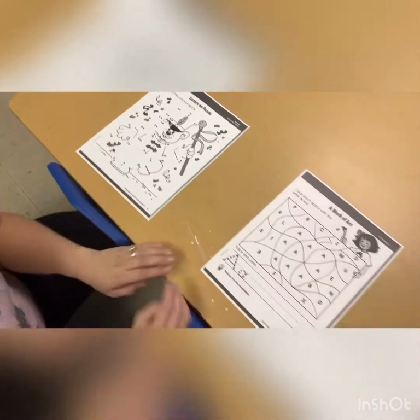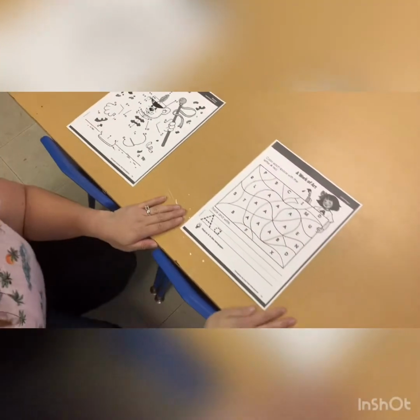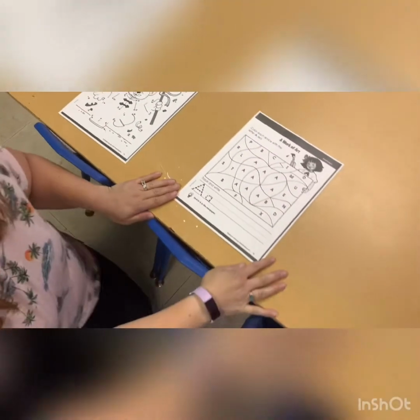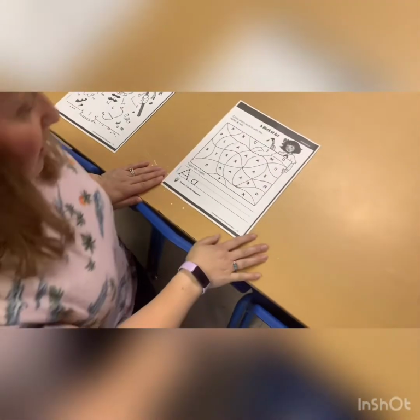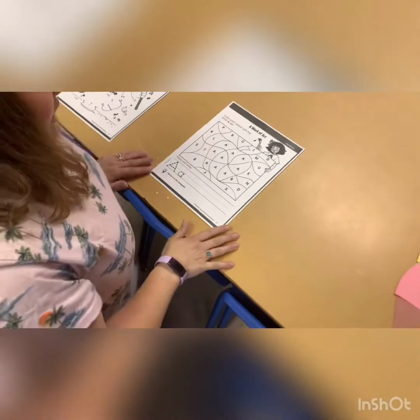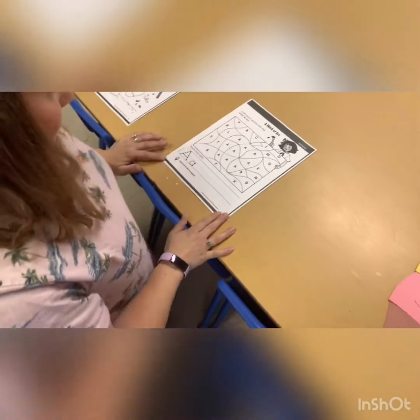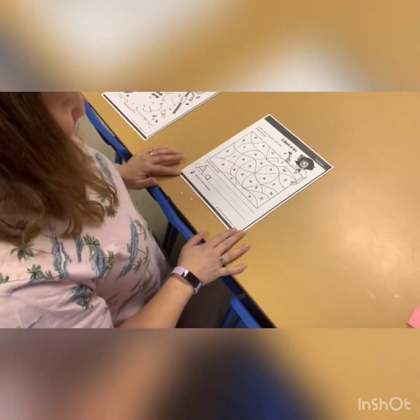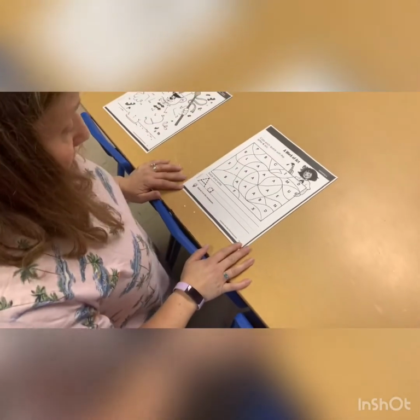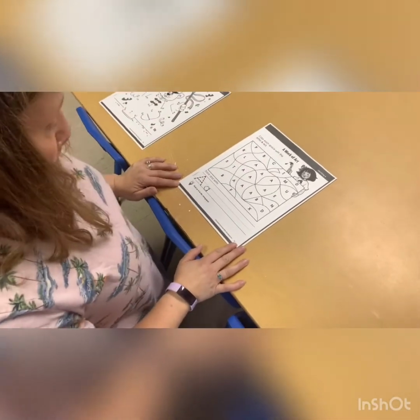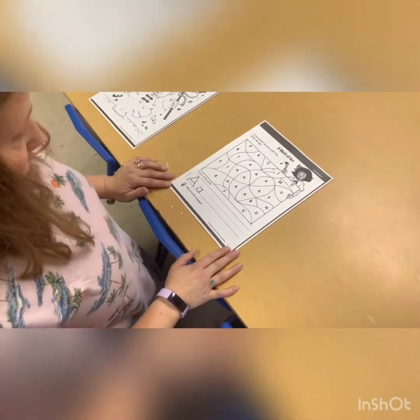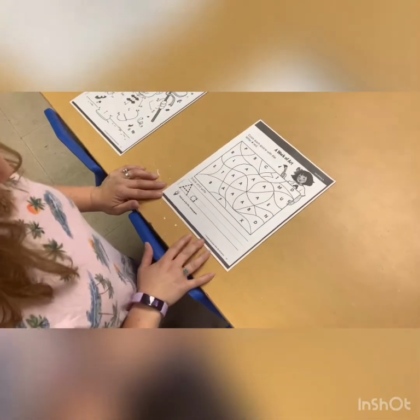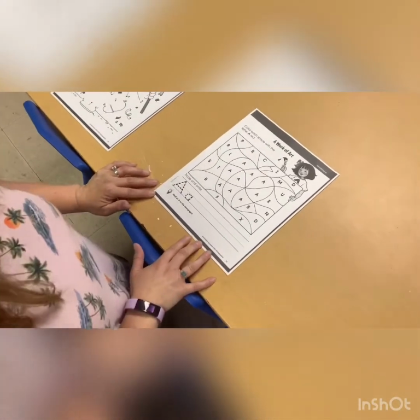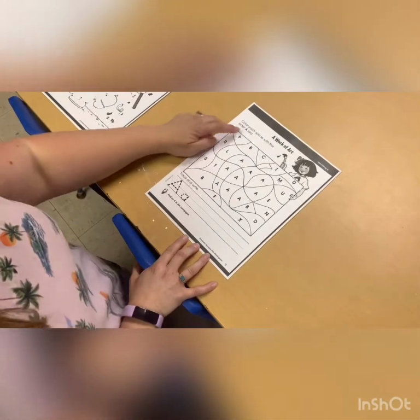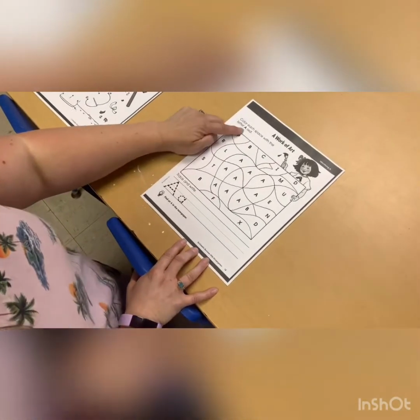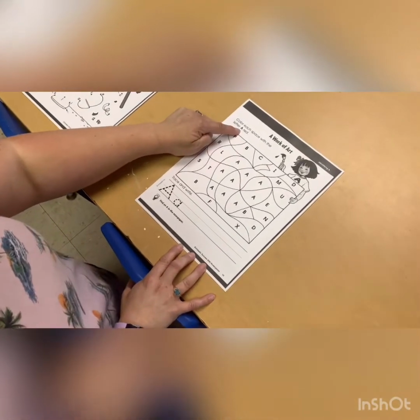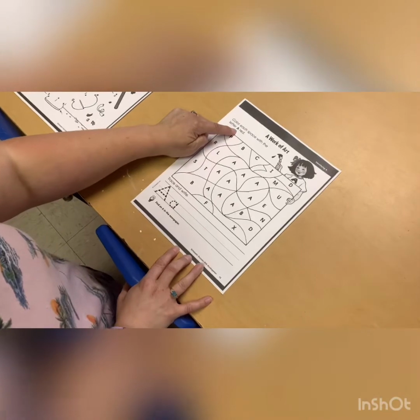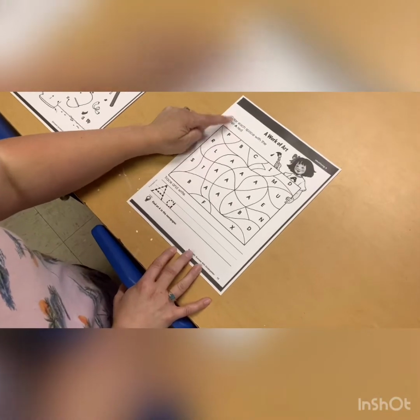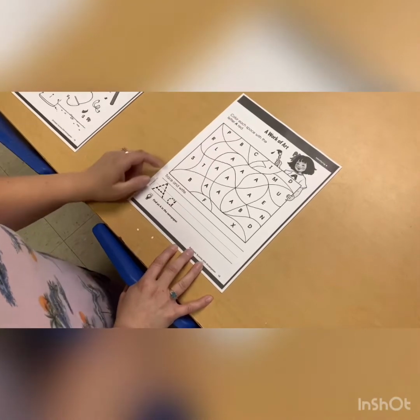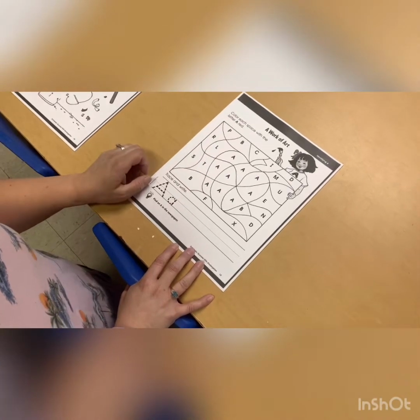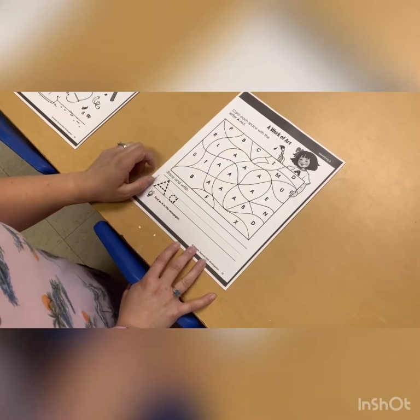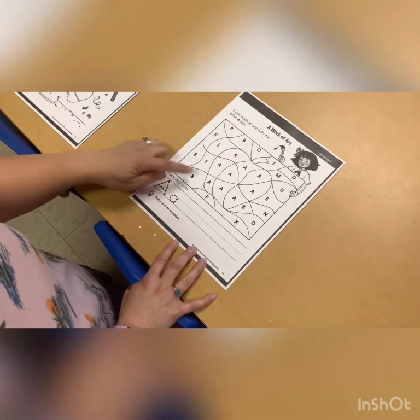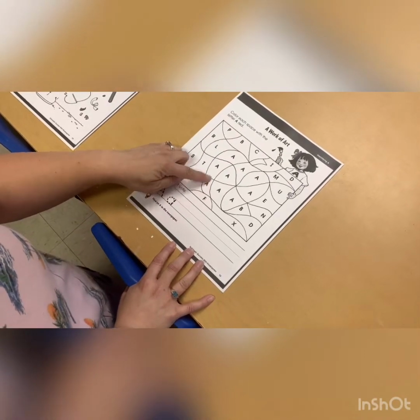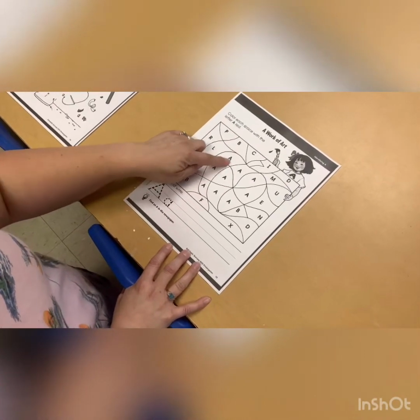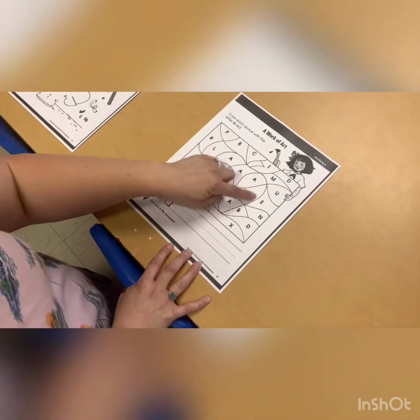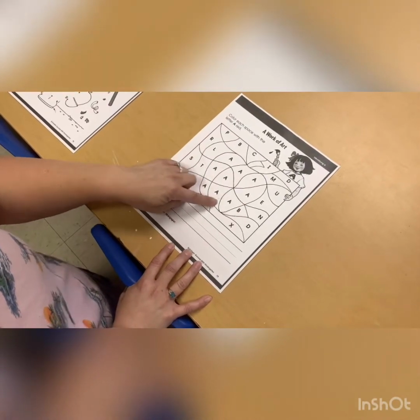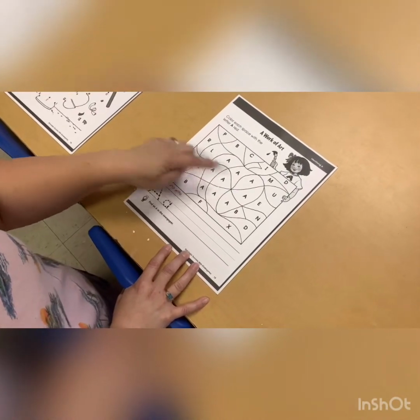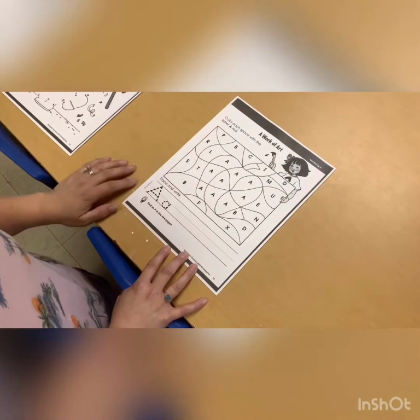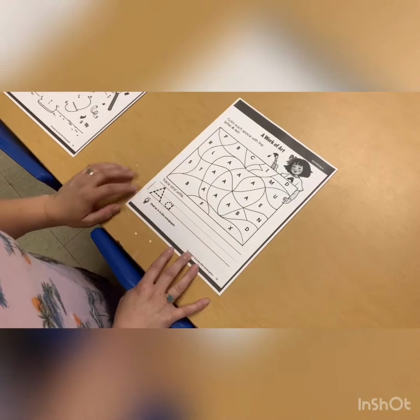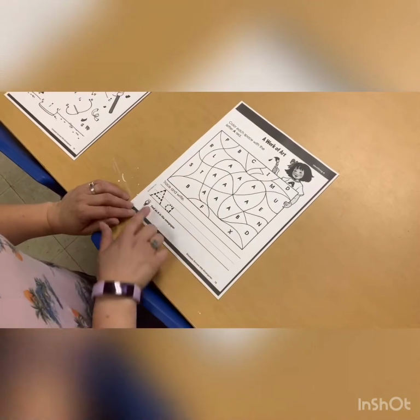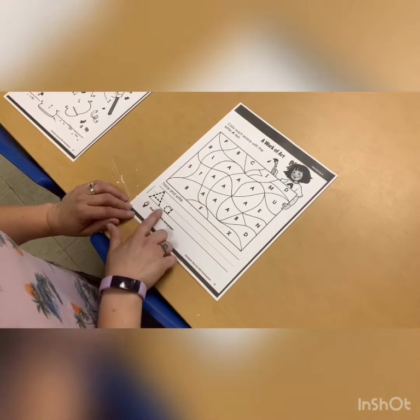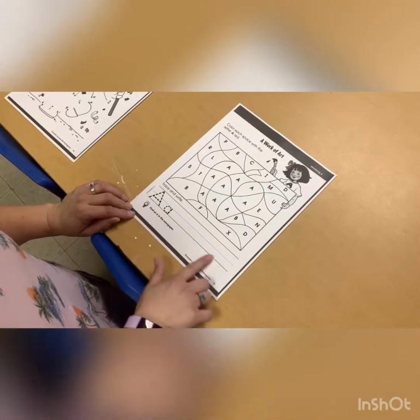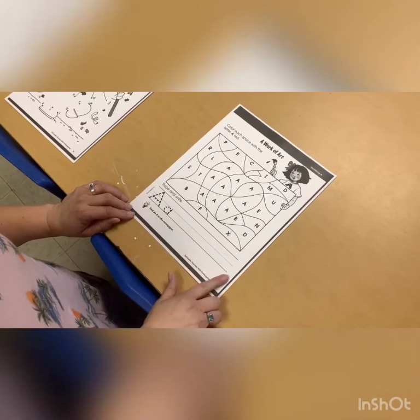Our second one will be an apple. What we'll do is you're going to be coloring all big A's red. You can see where our big A's are — it will create an apple — and then we're going to trace our A.